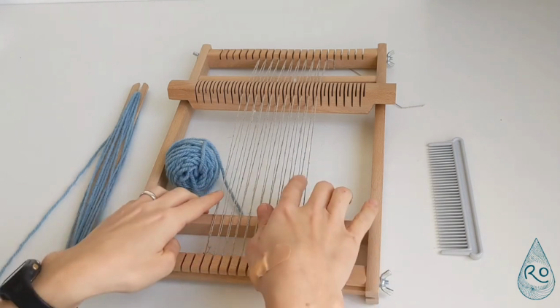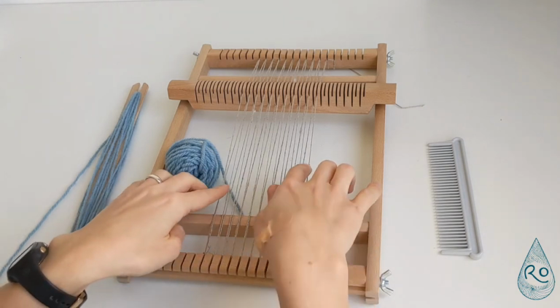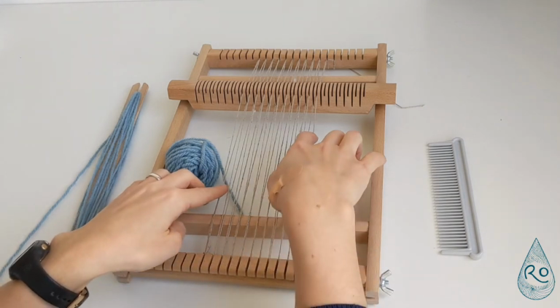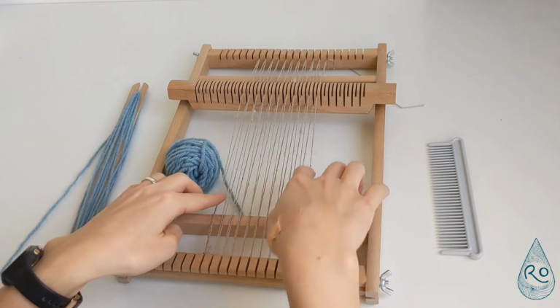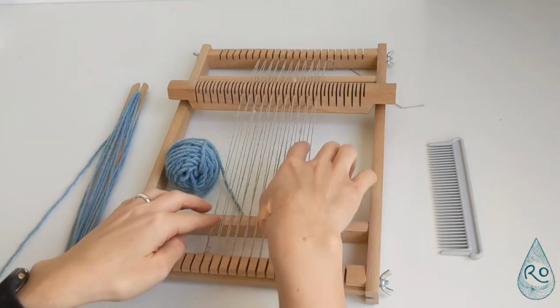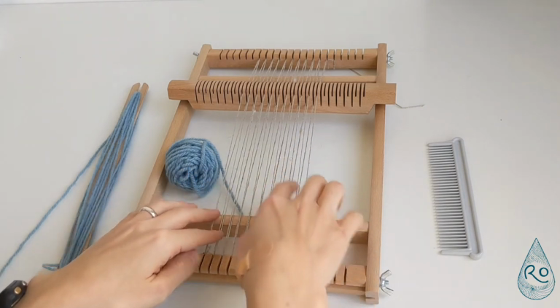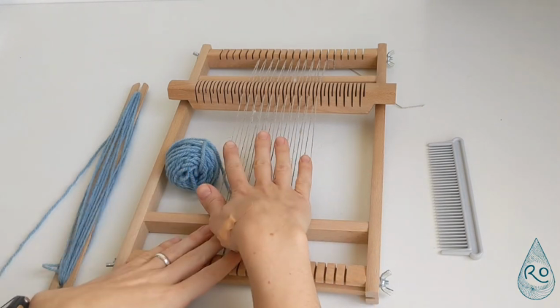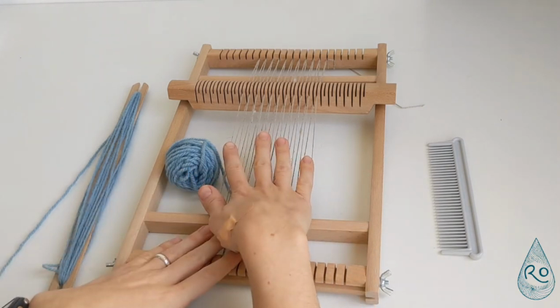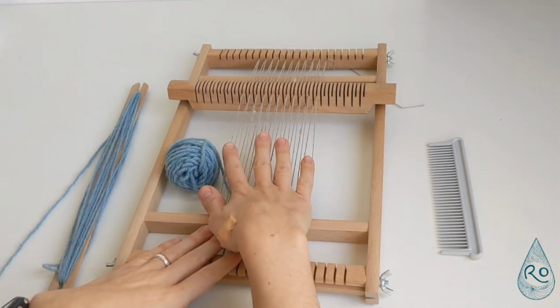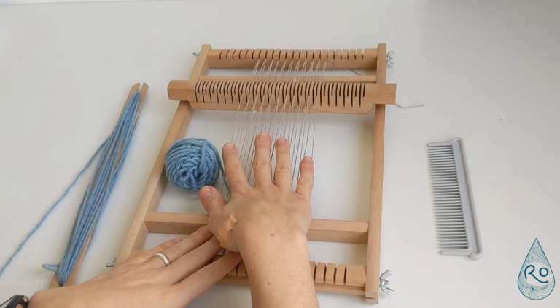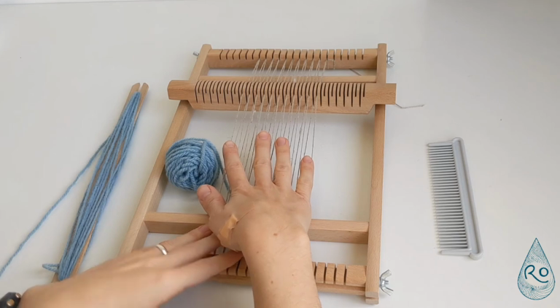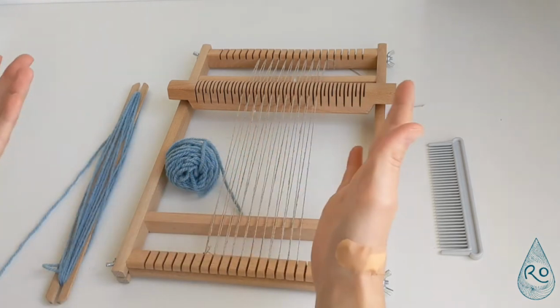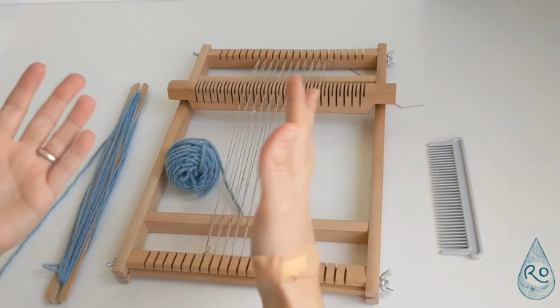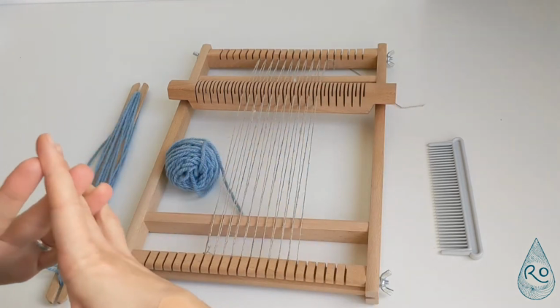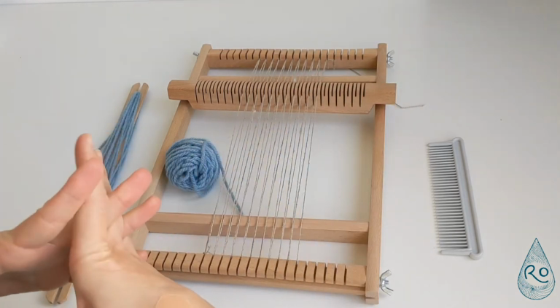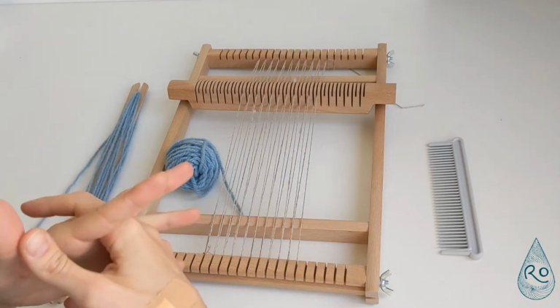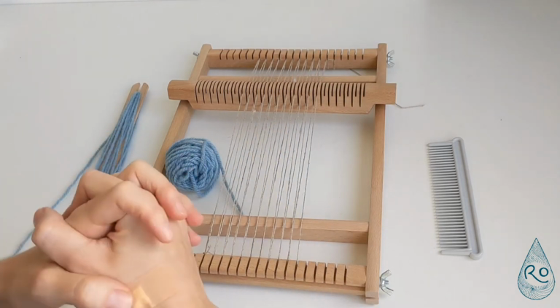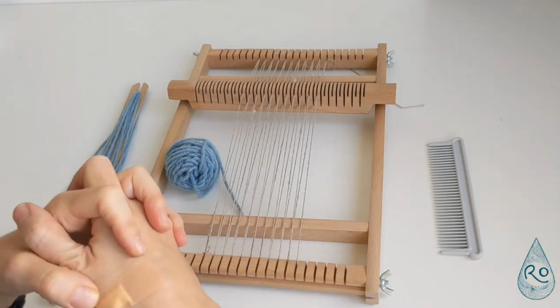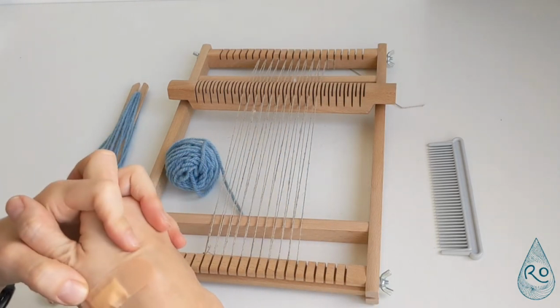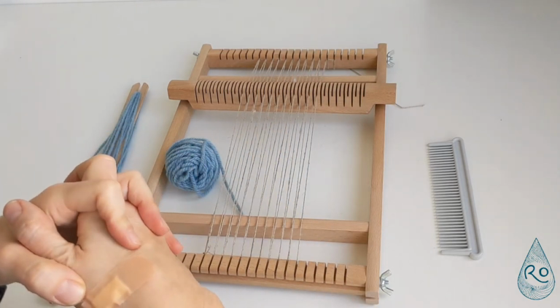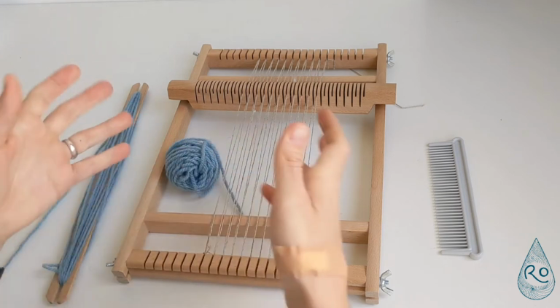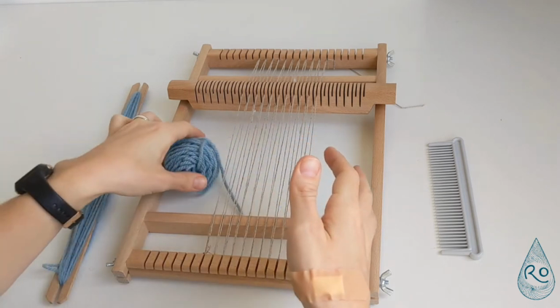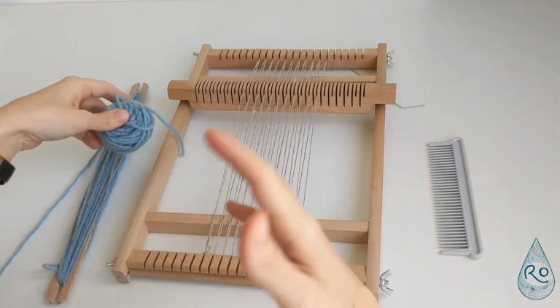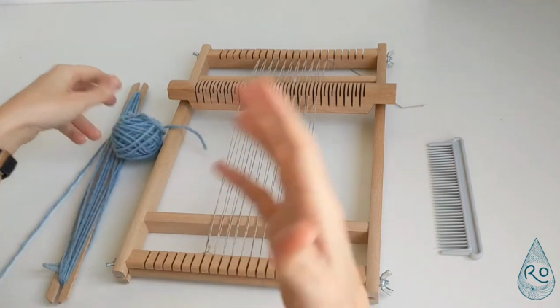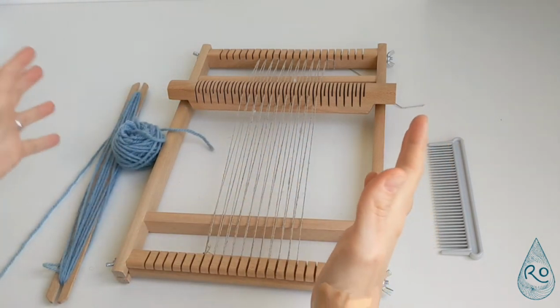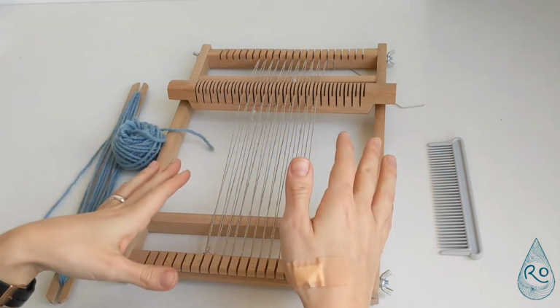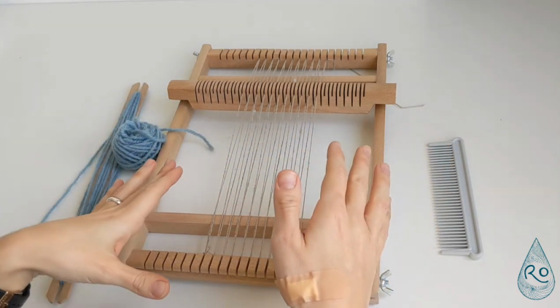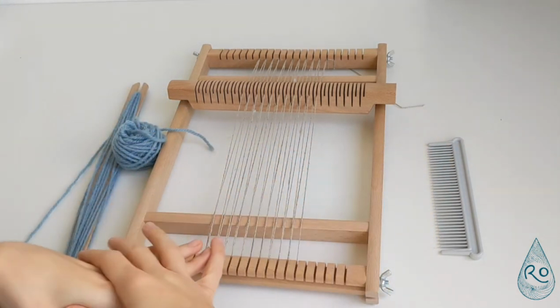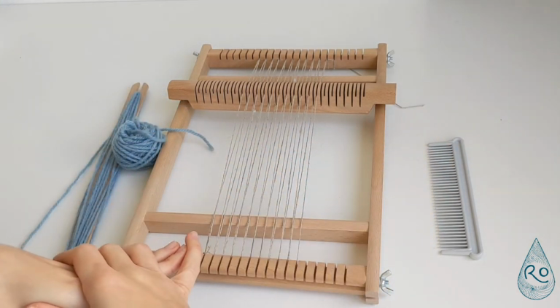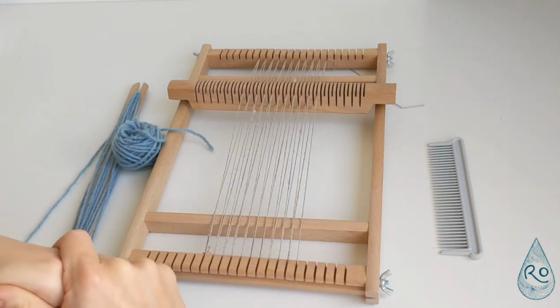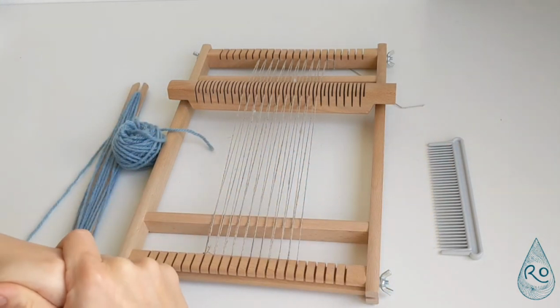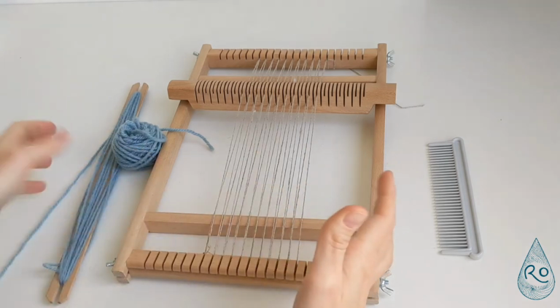I have 21 threads on my loom here, which is handy — it's good to have an odd number, though it's not a must. And without further ado, let's get started.